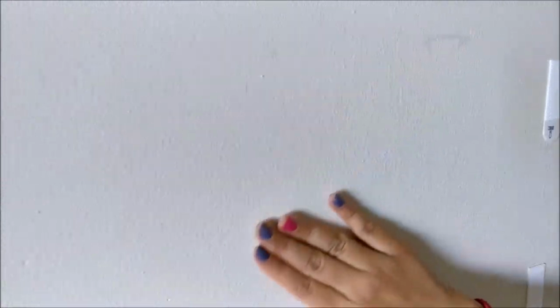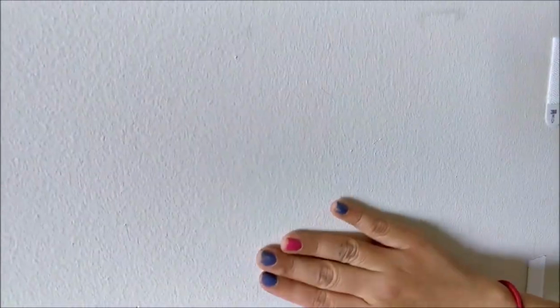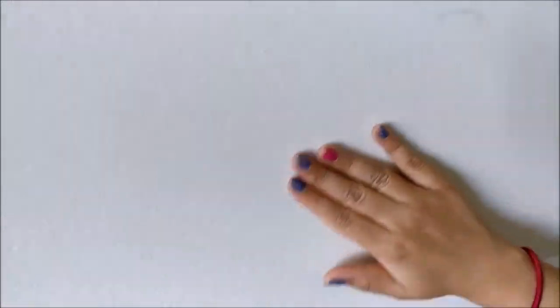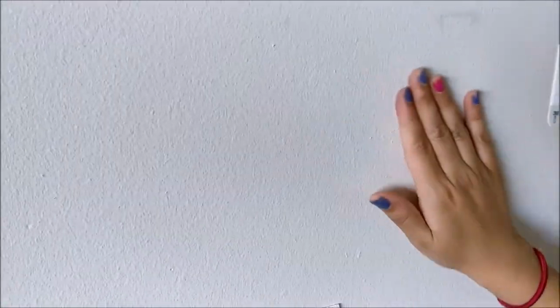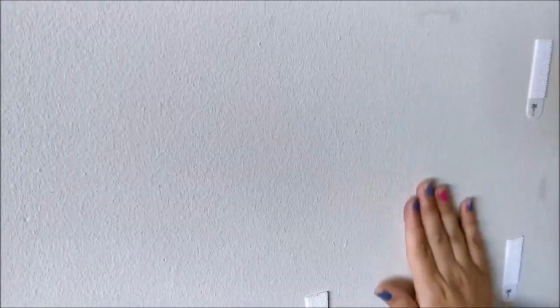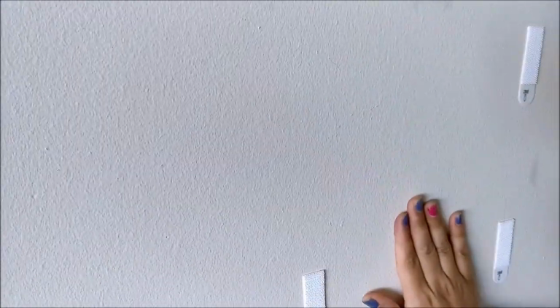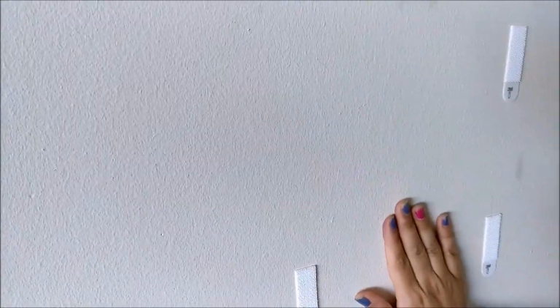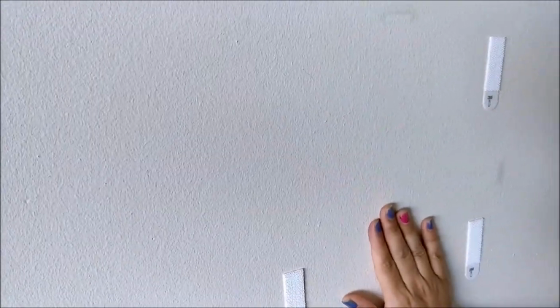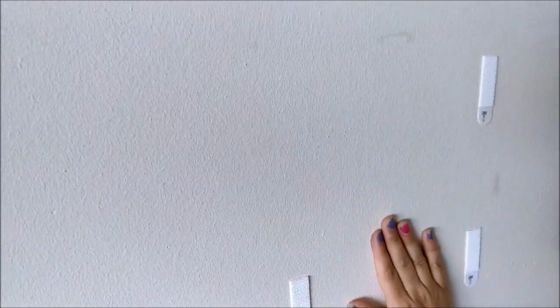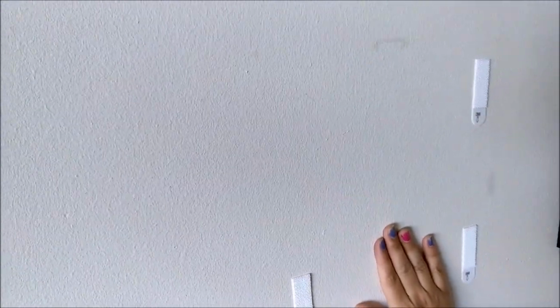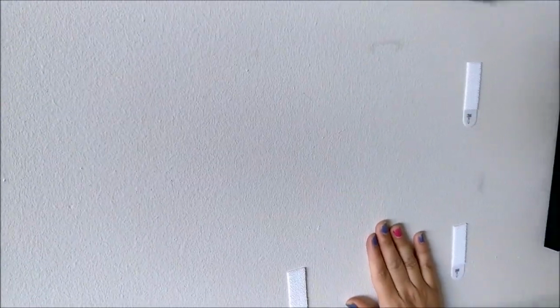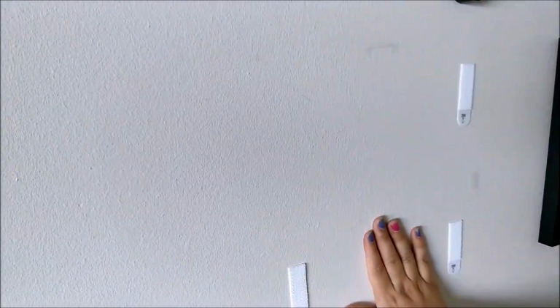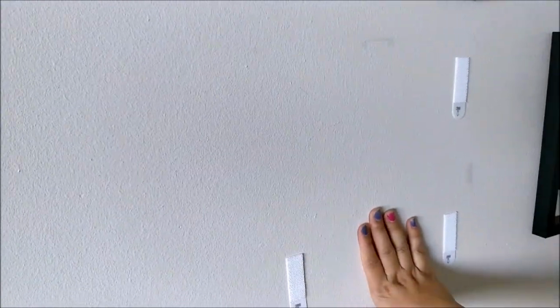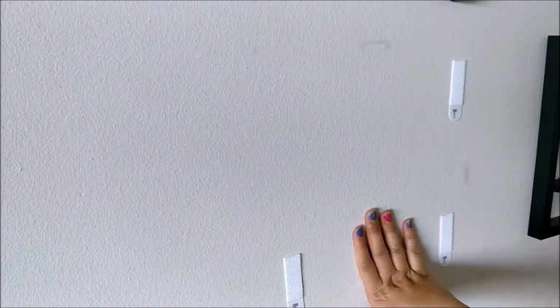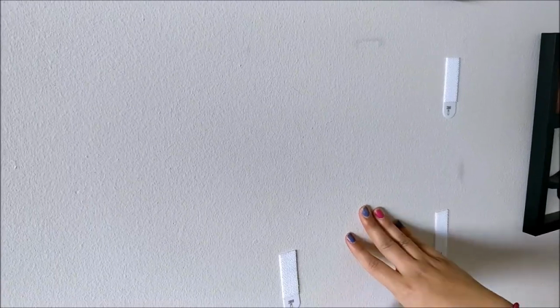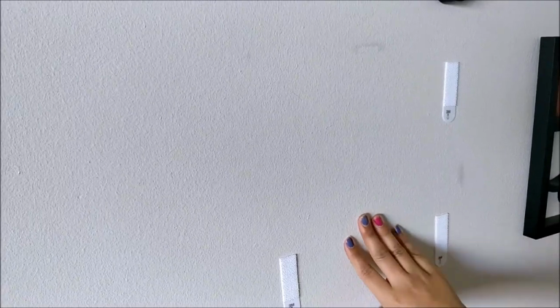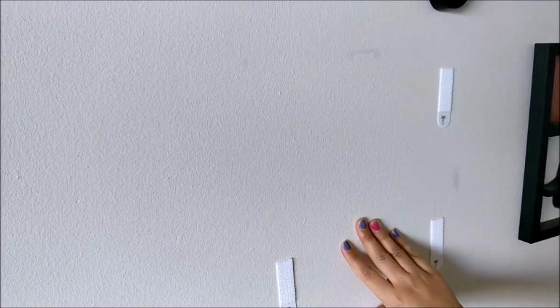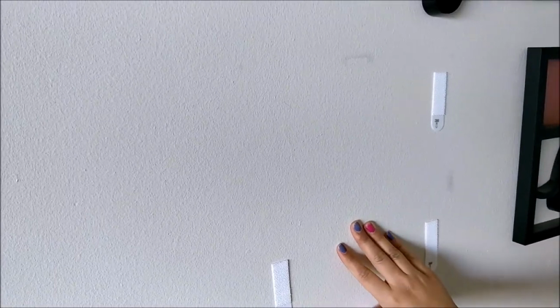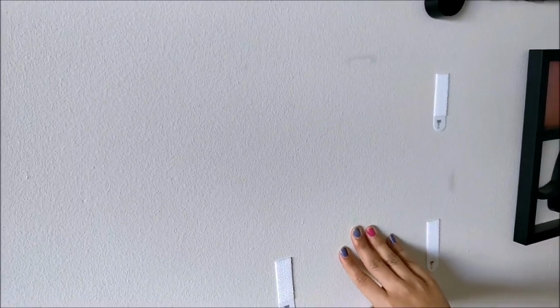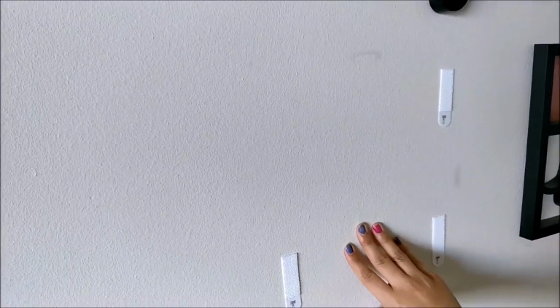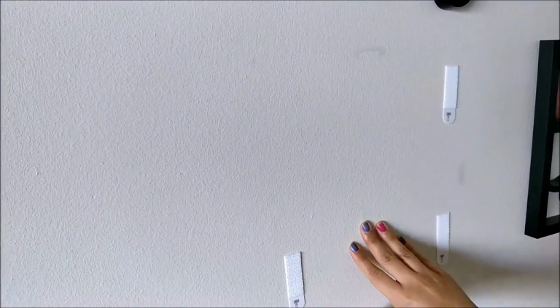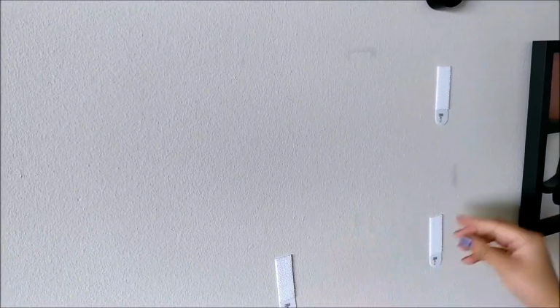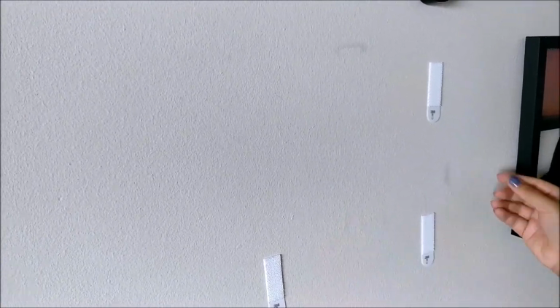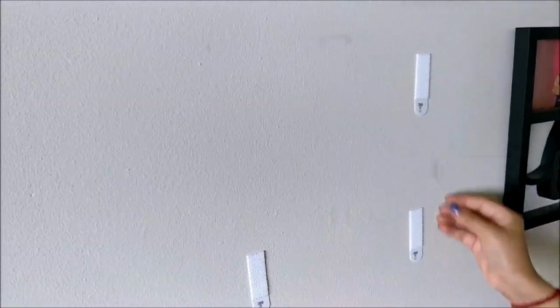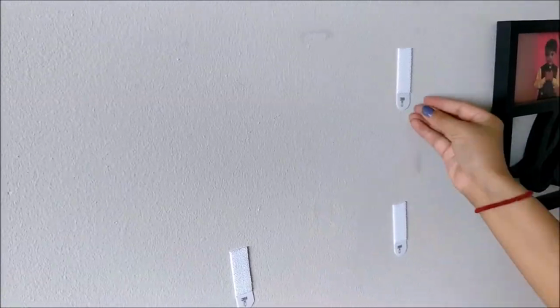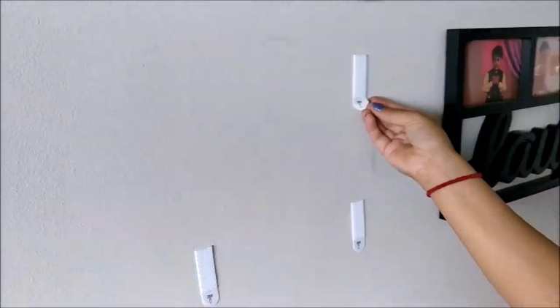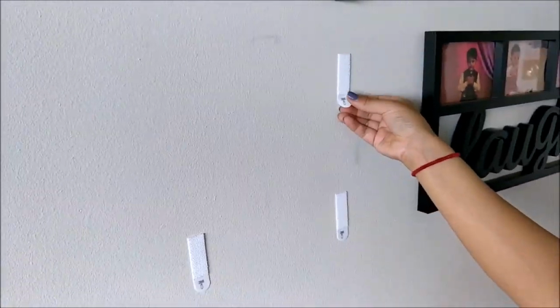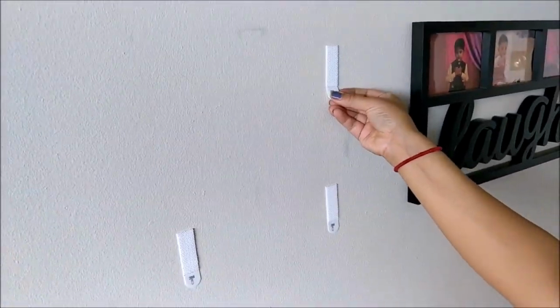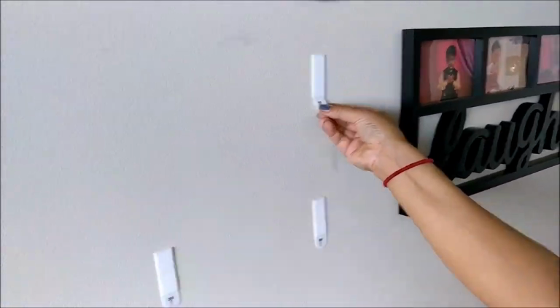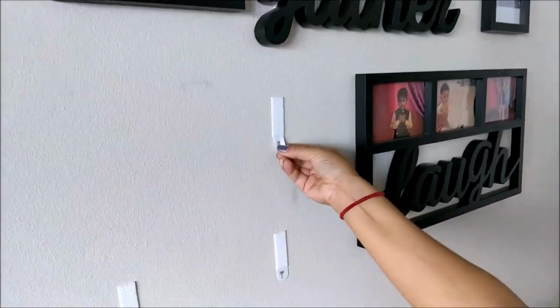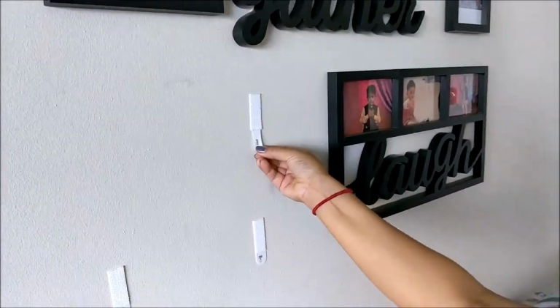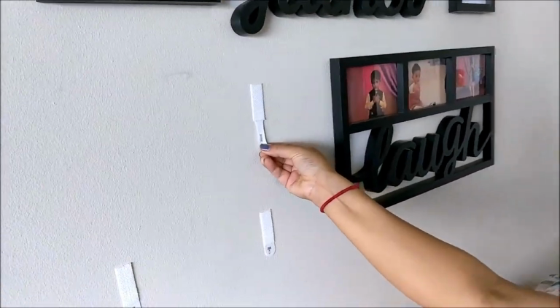It is completely clean. There is no mark, we have not damaged our wall, and we have removed the frame too. Similarly, let's move to the next one.